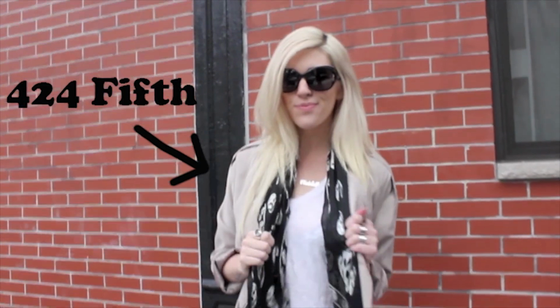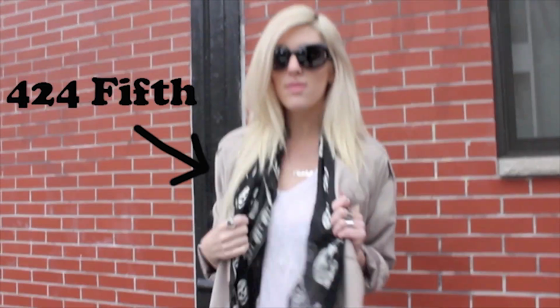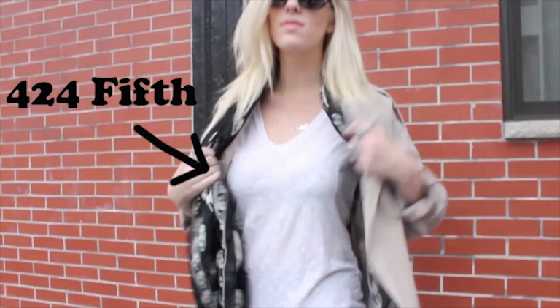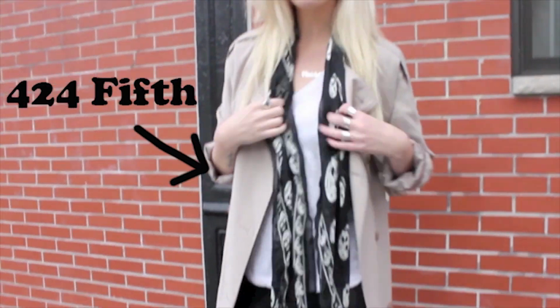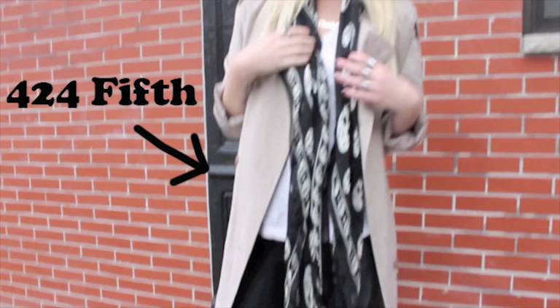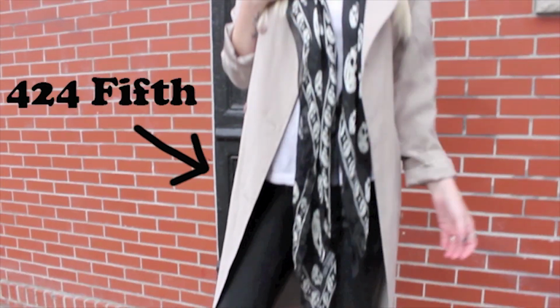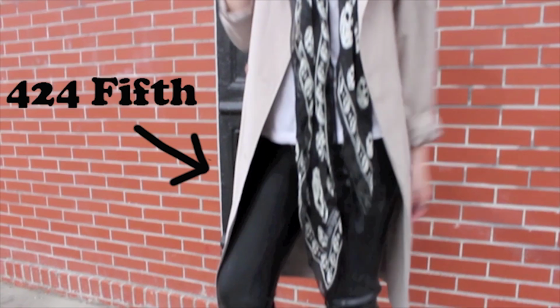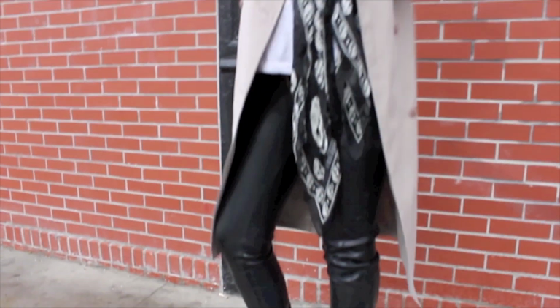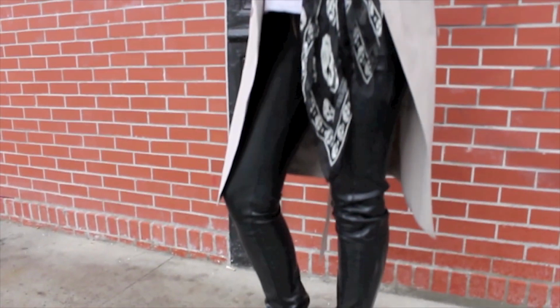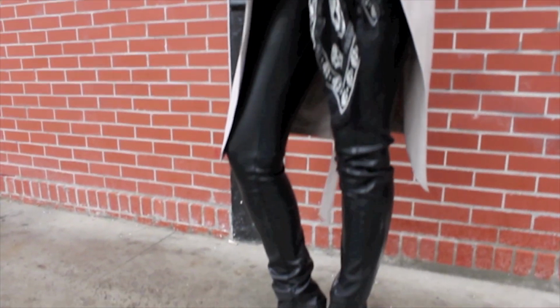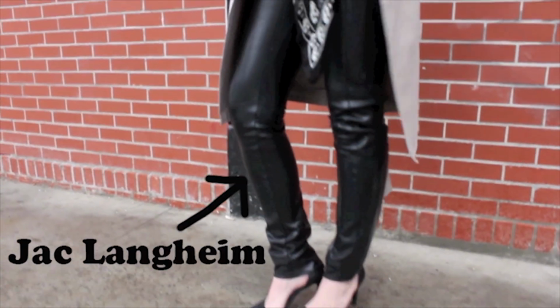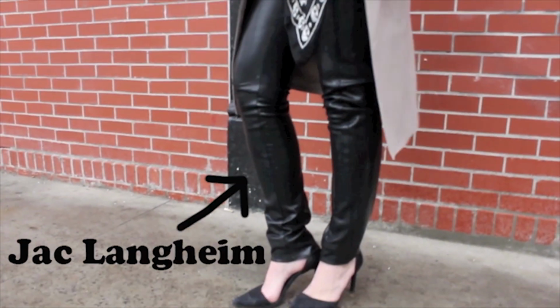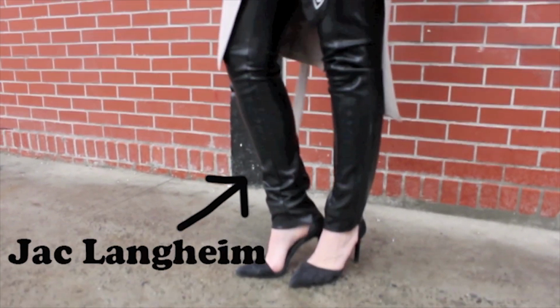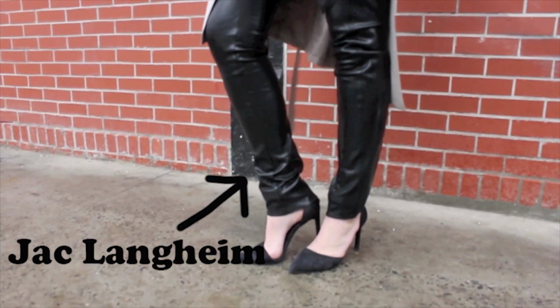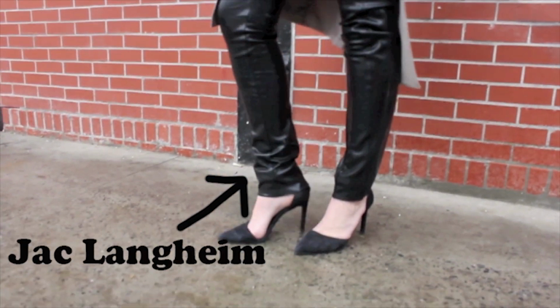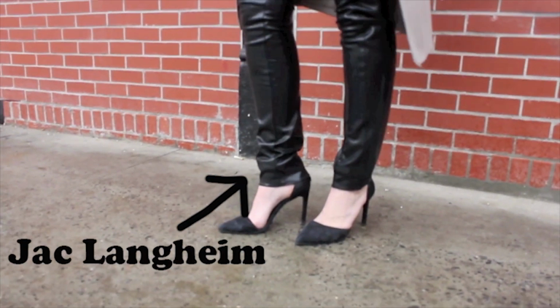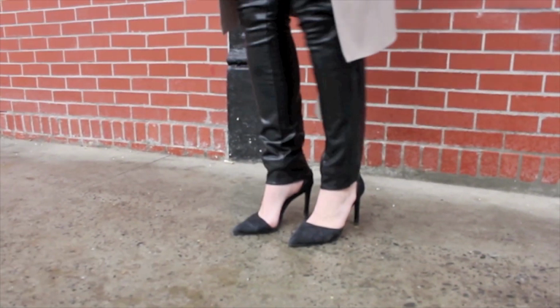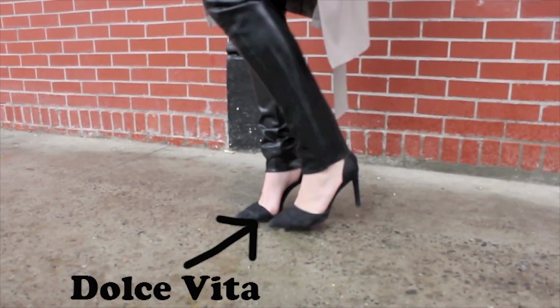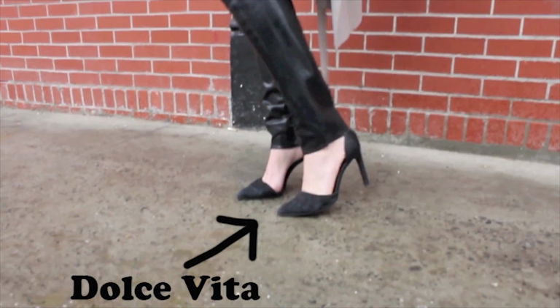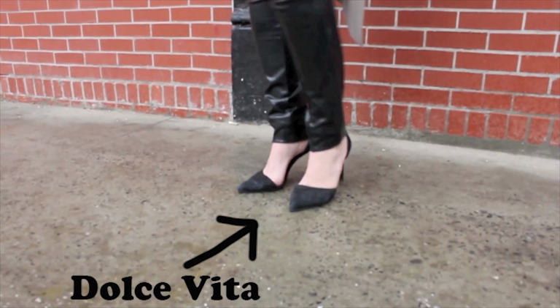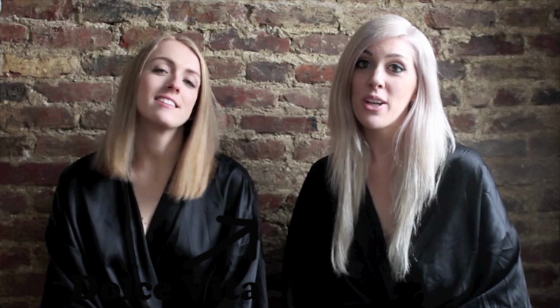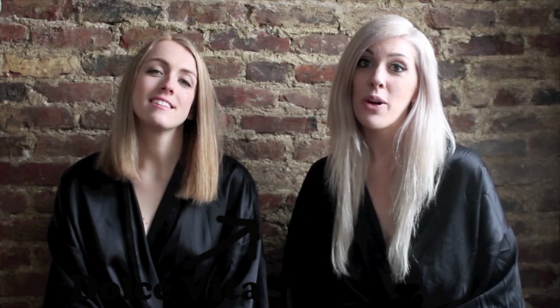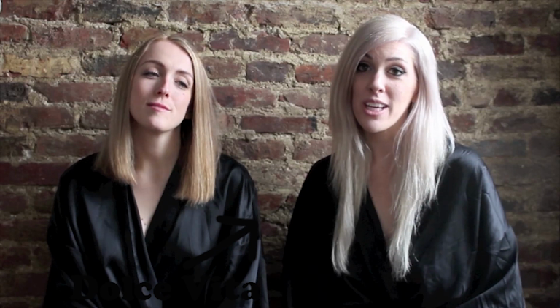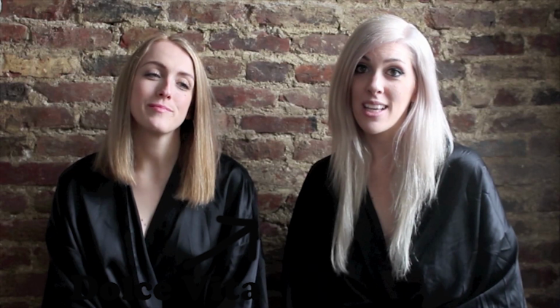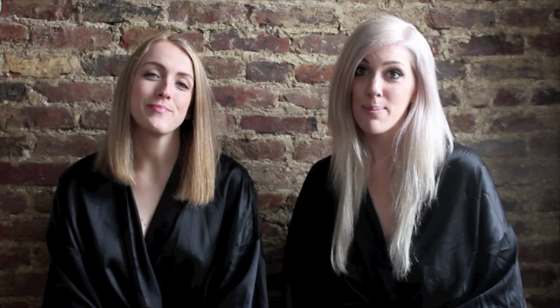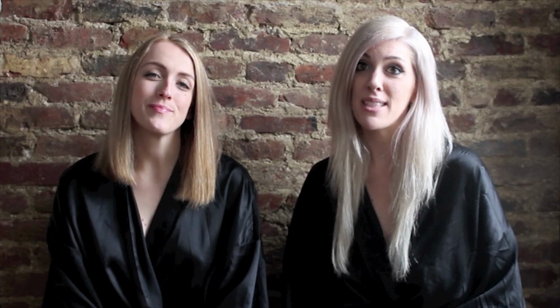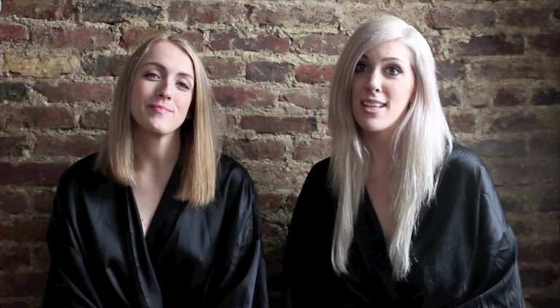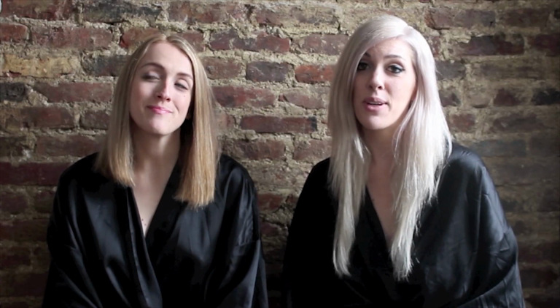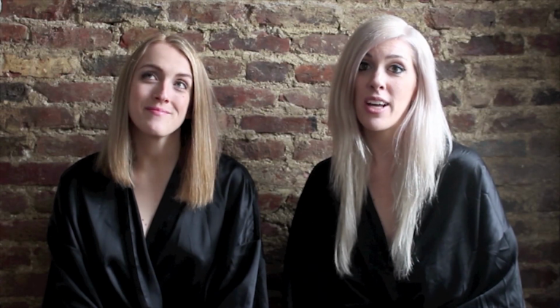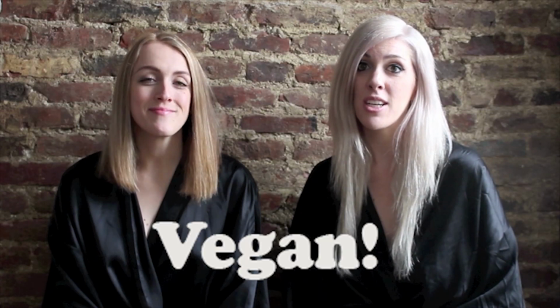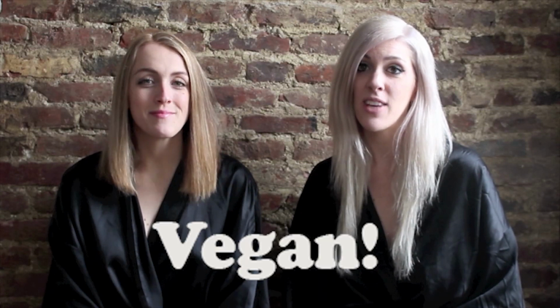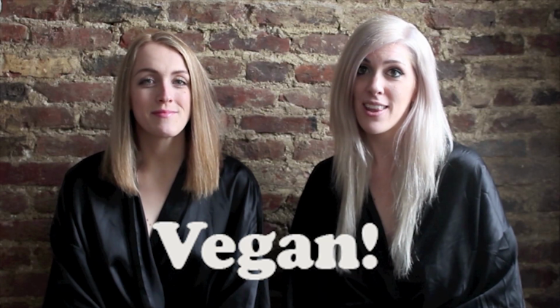Normally a trench coat is a little too preppy for my style, so I had to edge it up with a McQueen Skull scarf and a latex pant. But we know that no one really owns latex pants besides us, so another great option is vegan leather.